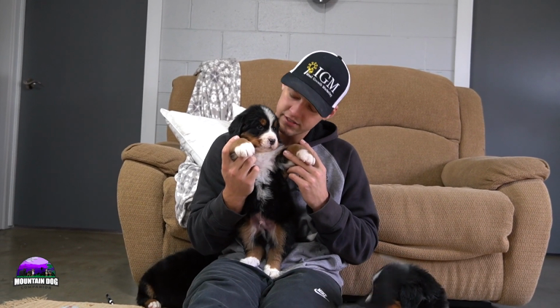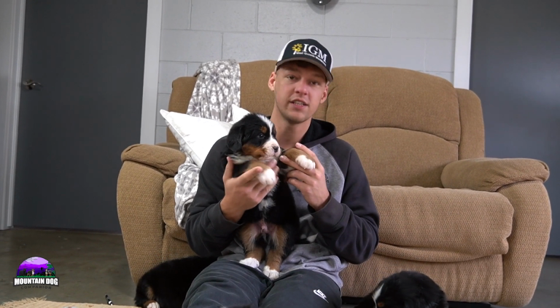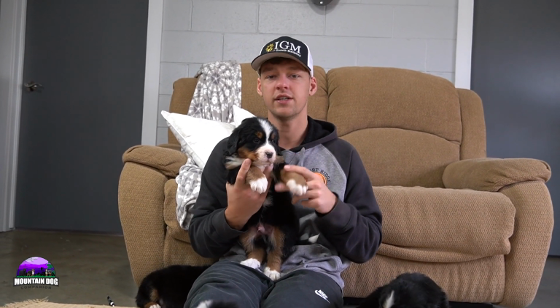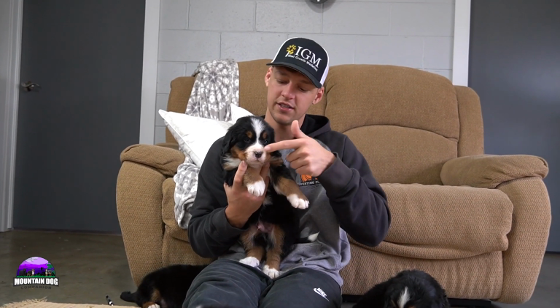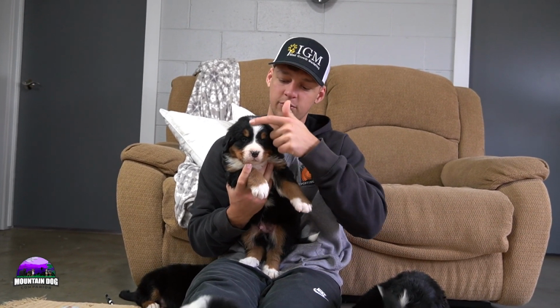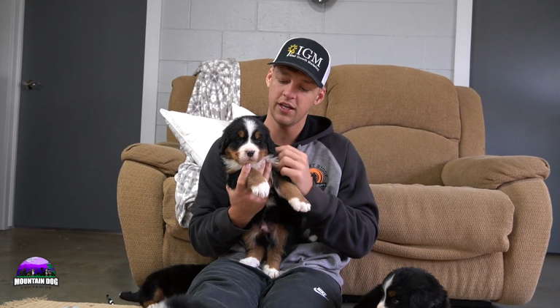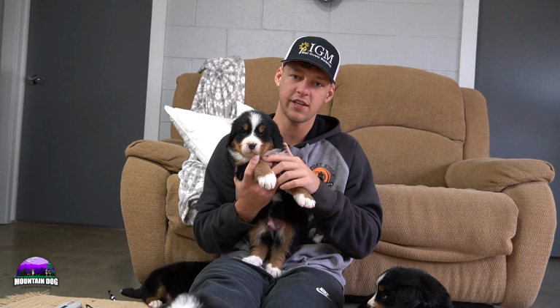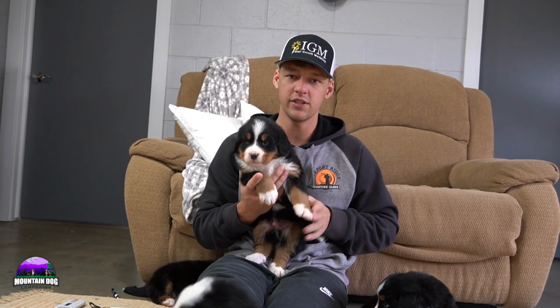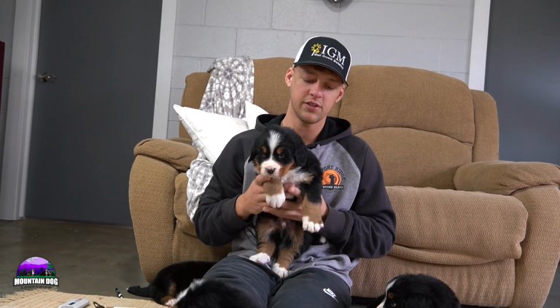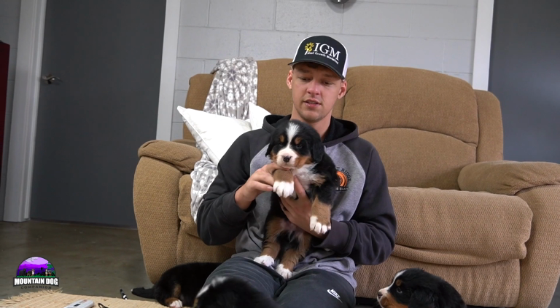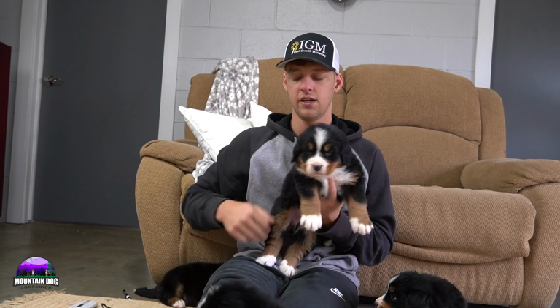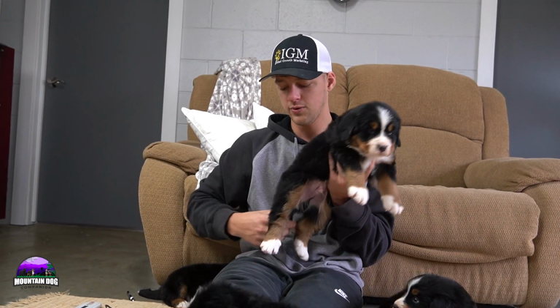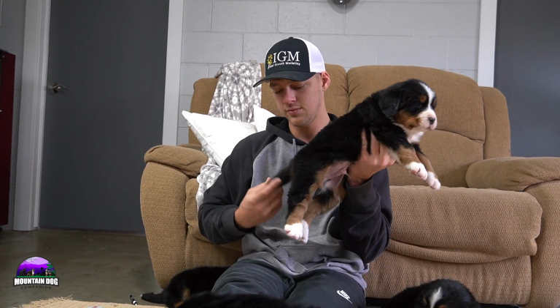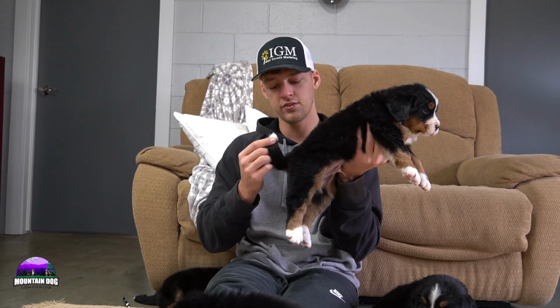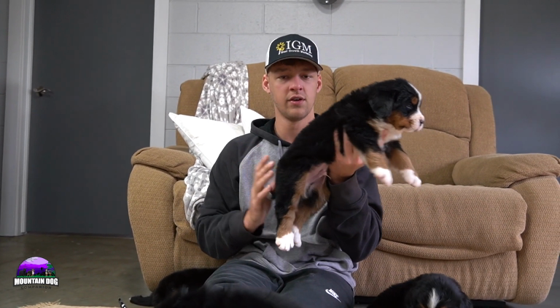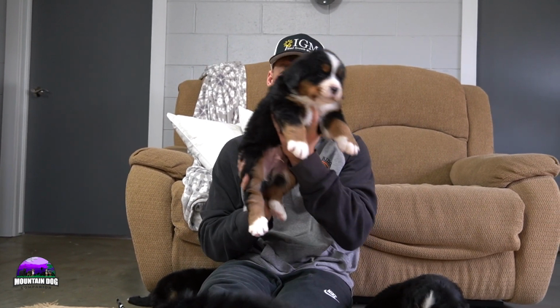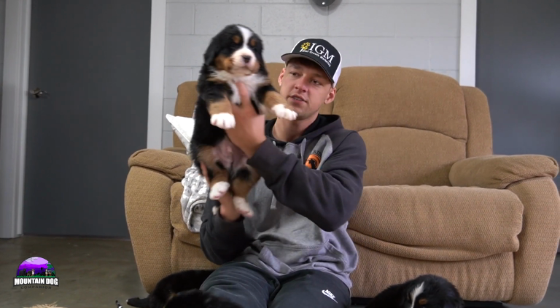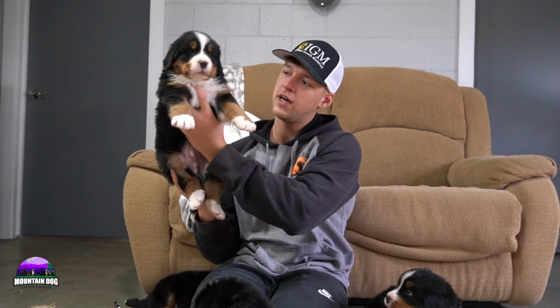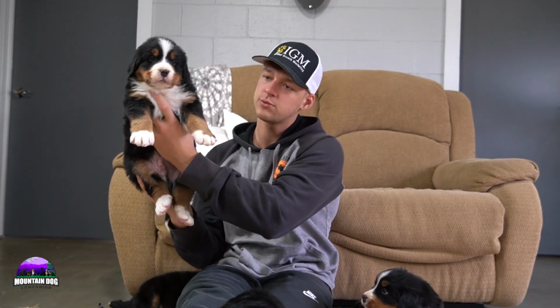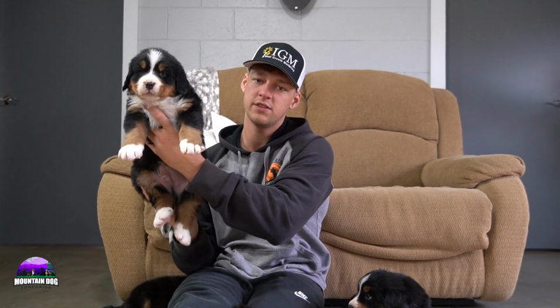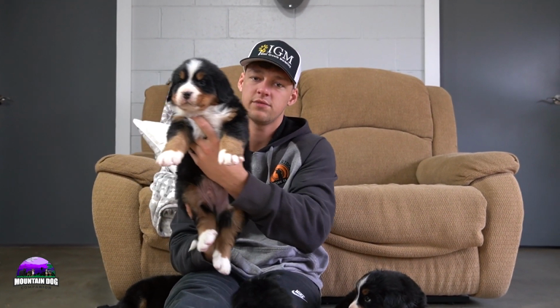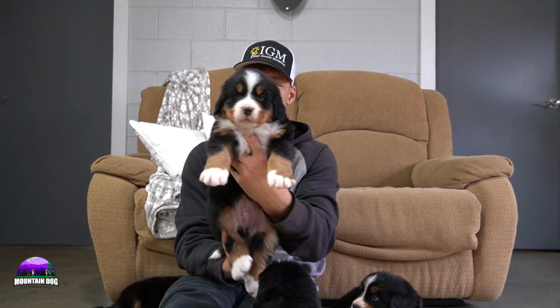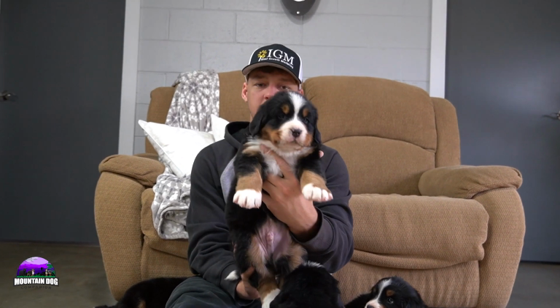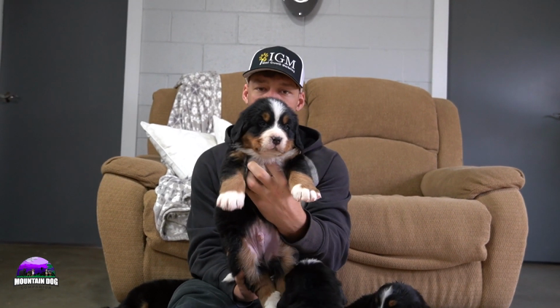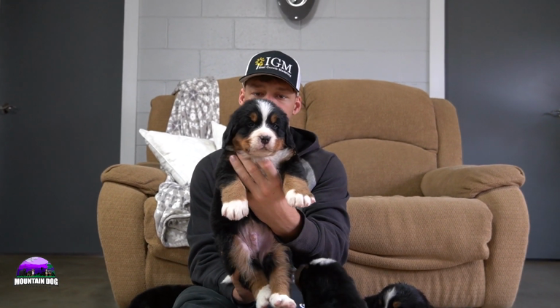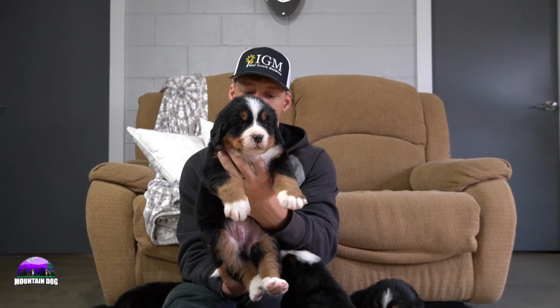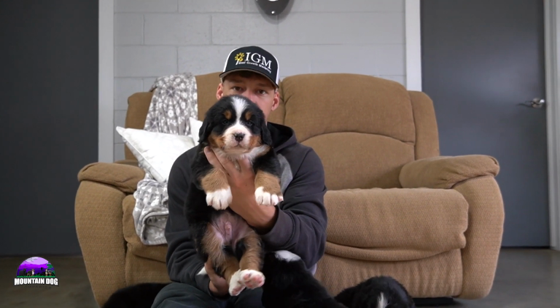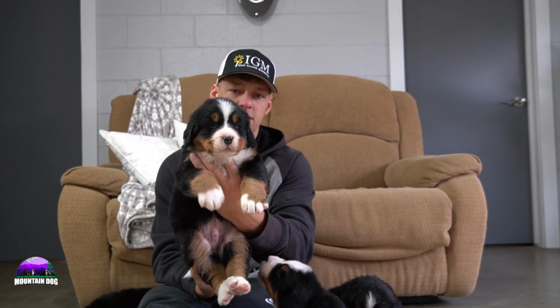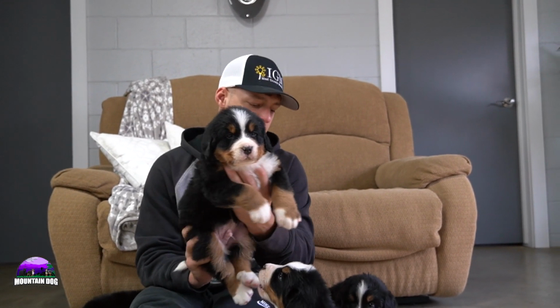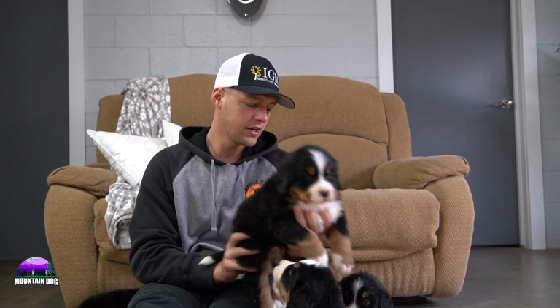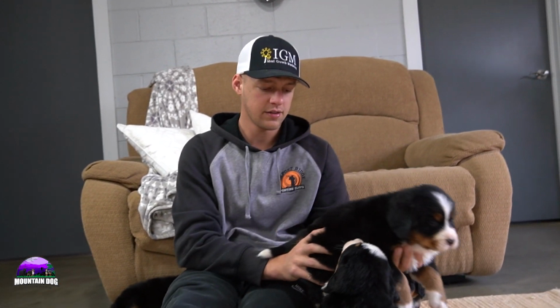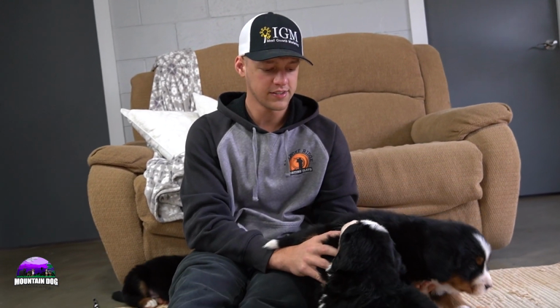Kairi has the white blaze, tan points on the face, a white tip tail, and white socks in the back as well — just a very nice, big guy. That's Kairi.